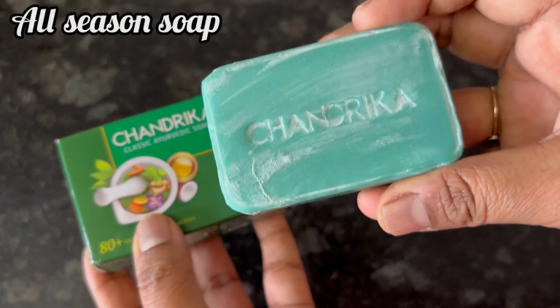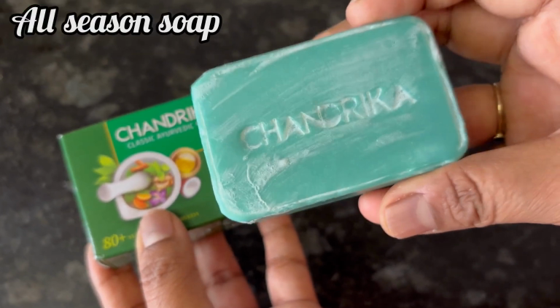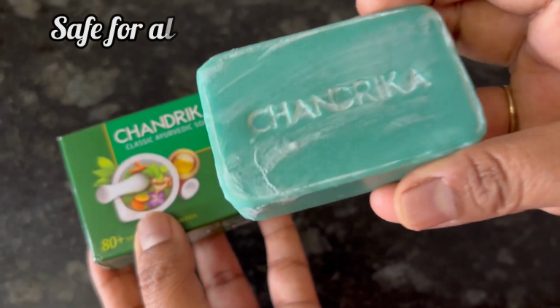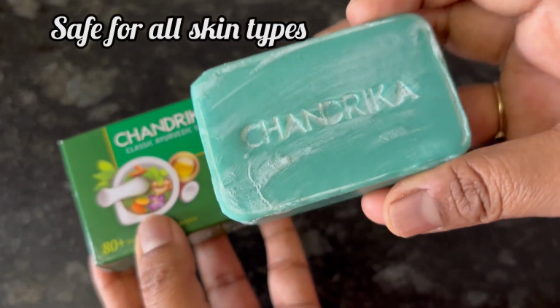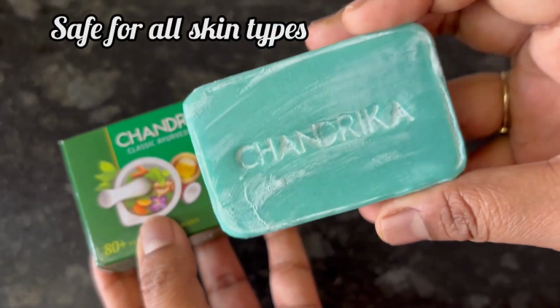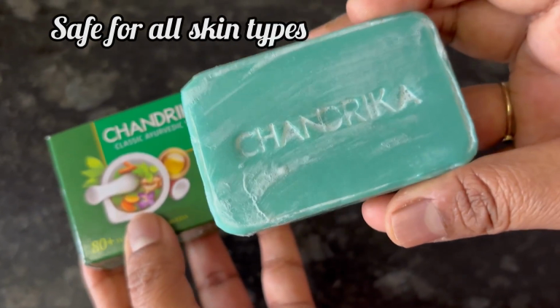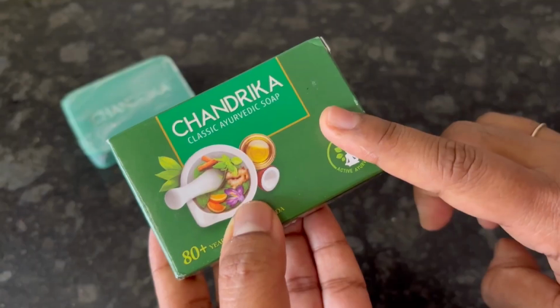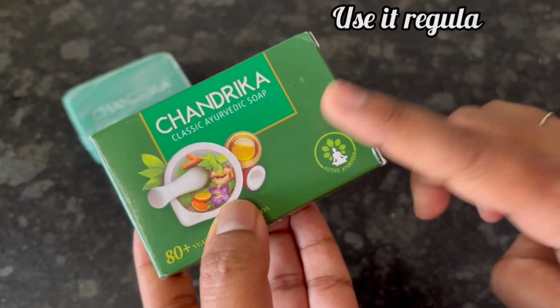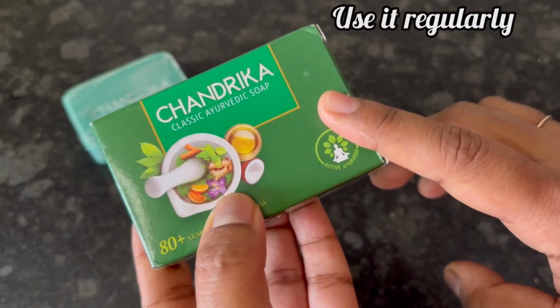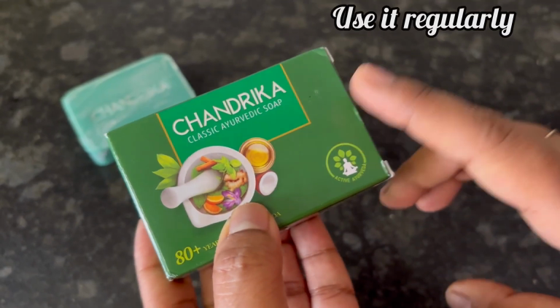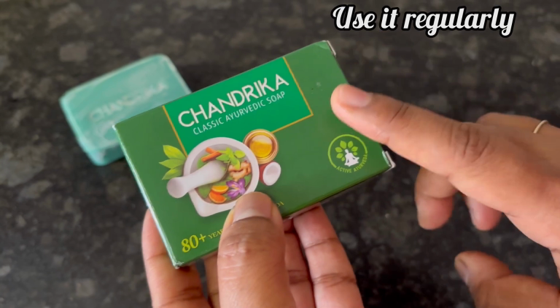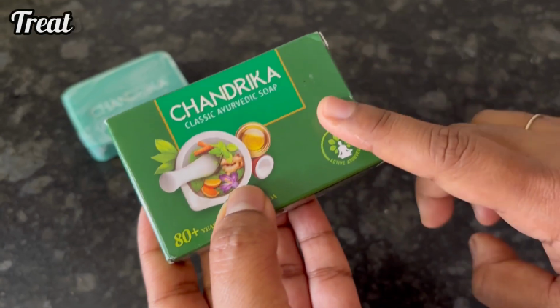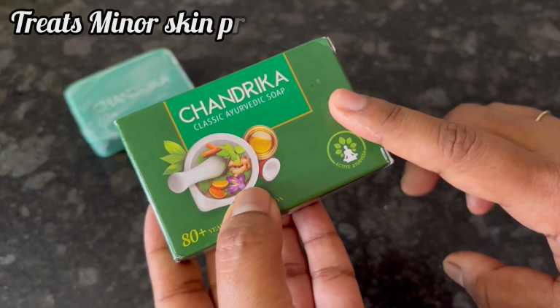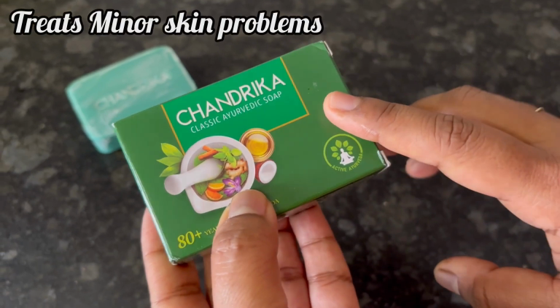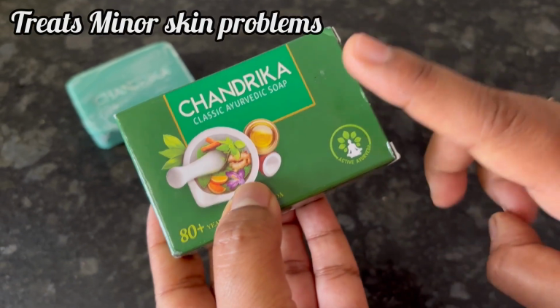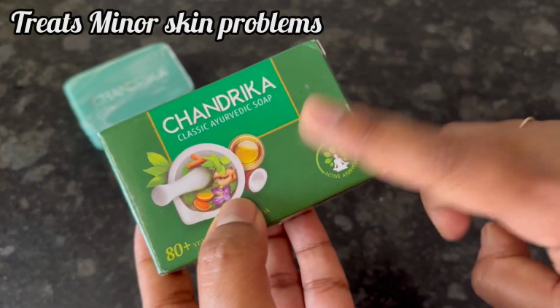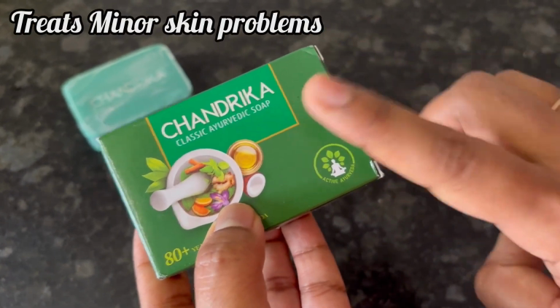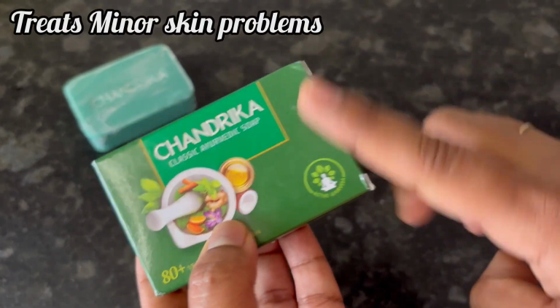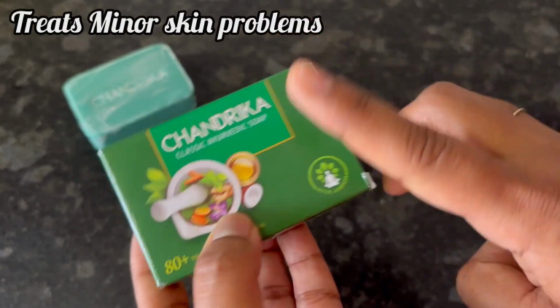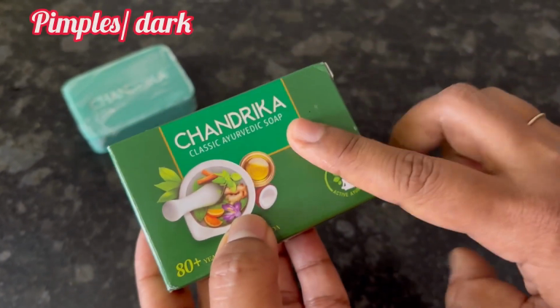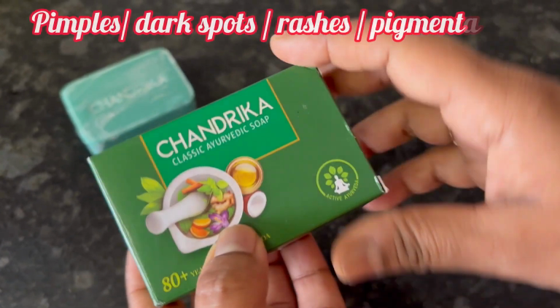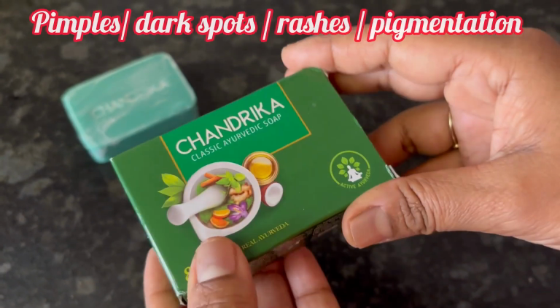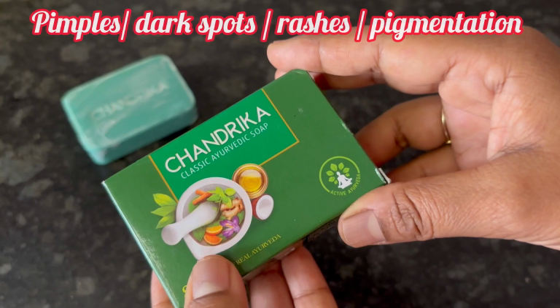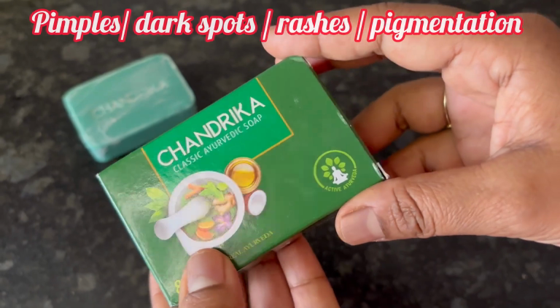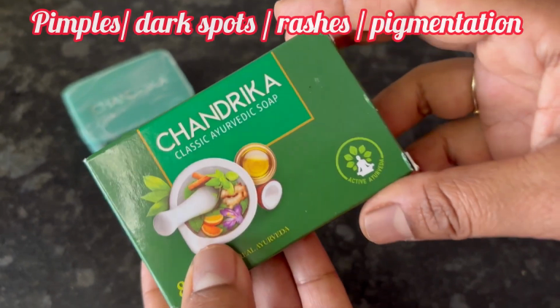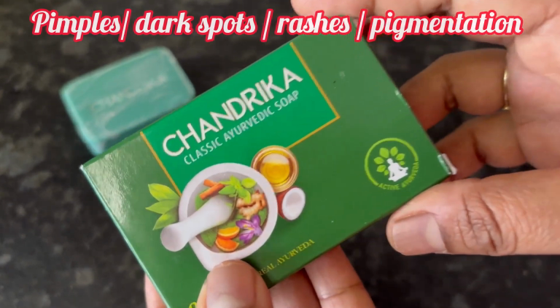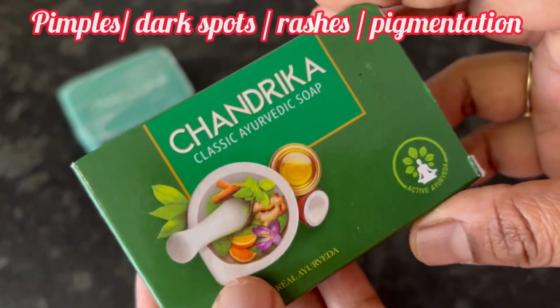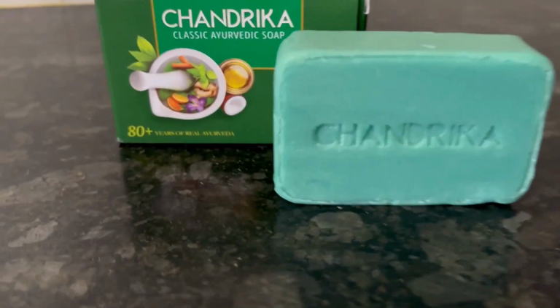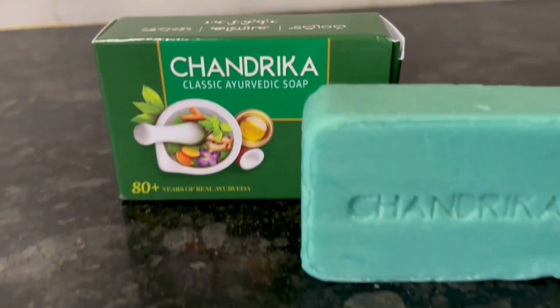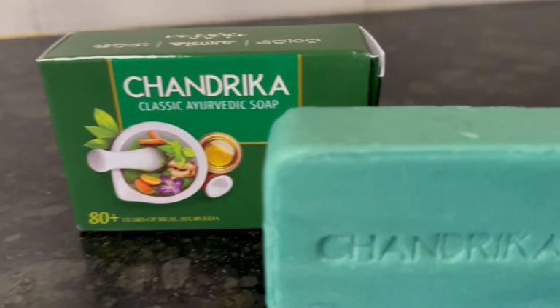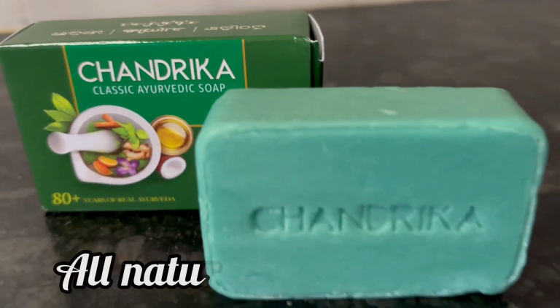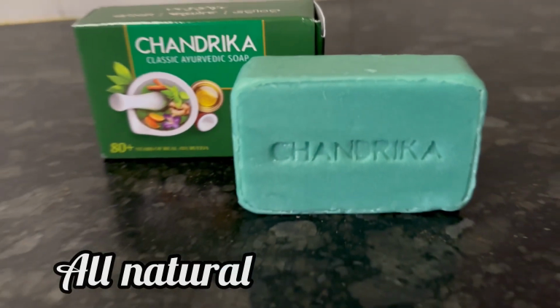Overall, Chandrika Ayurvedic Soap is an all season soap, safe for all skin types. And with regular use, it may help protect from minor skin problems like pimples, dark spots, rashes and pigmentation.